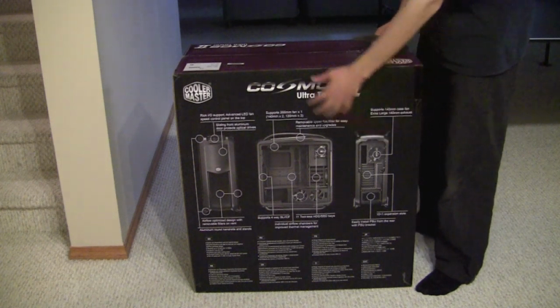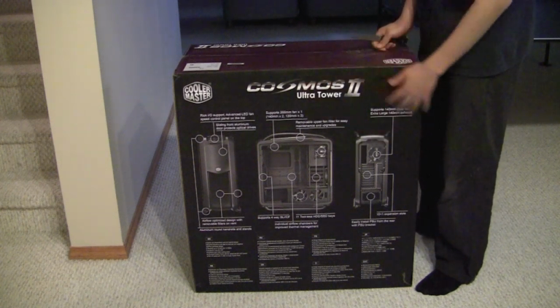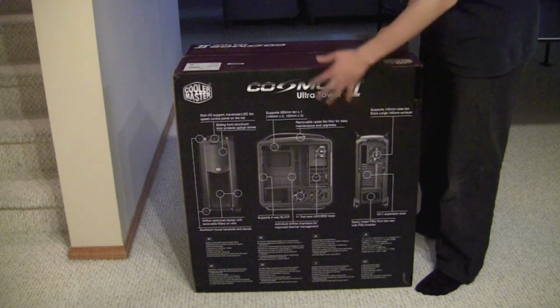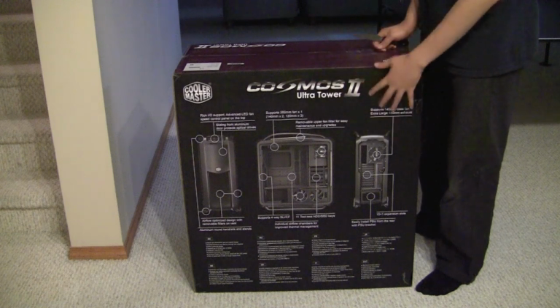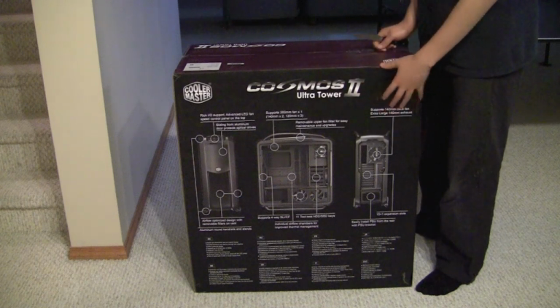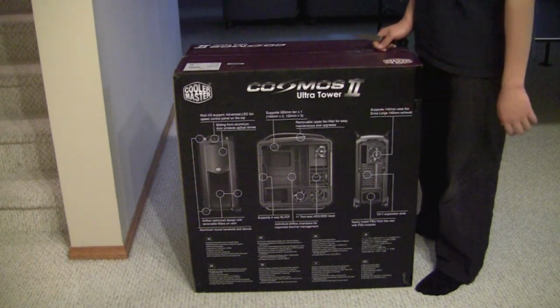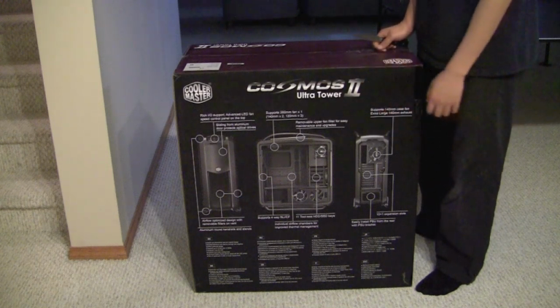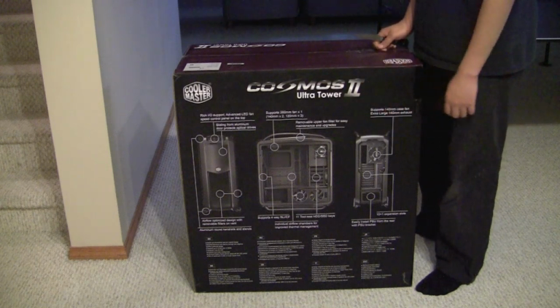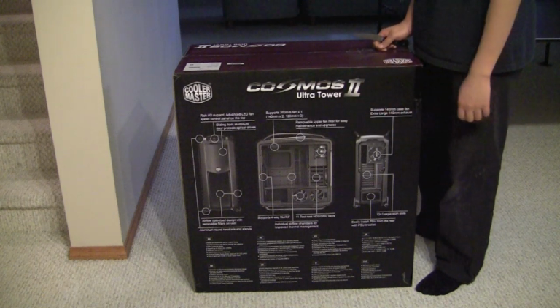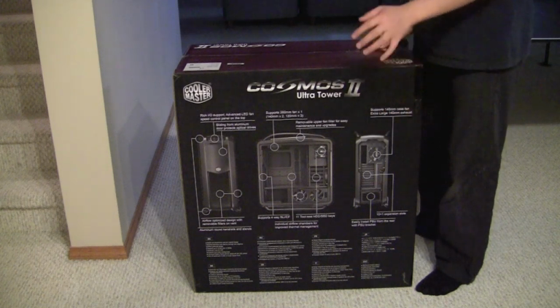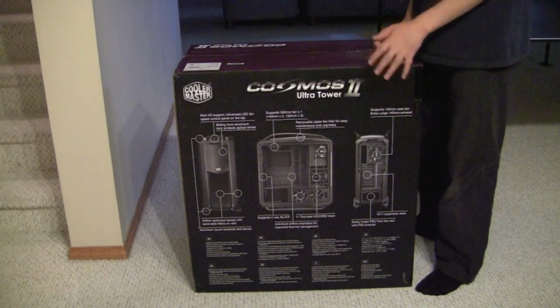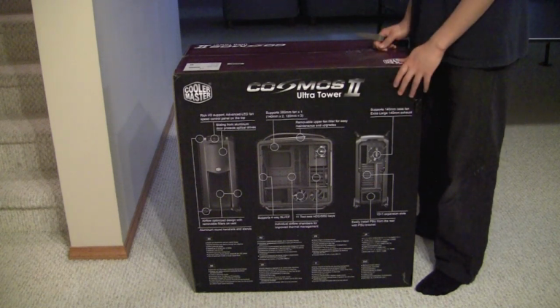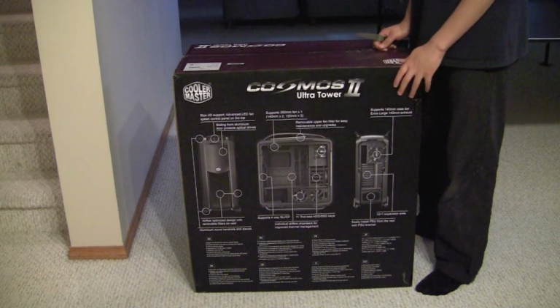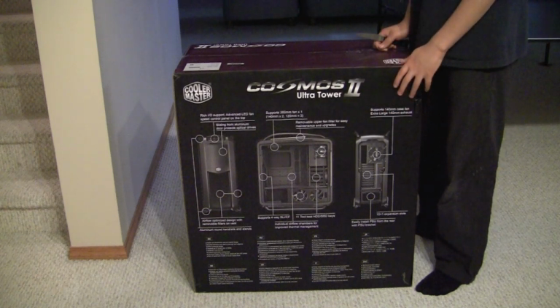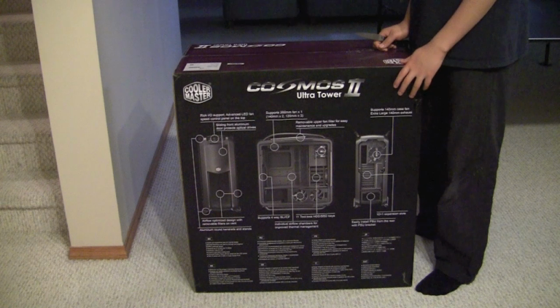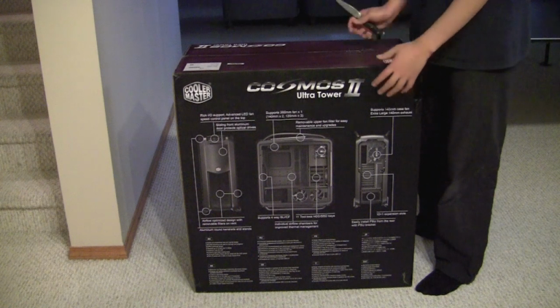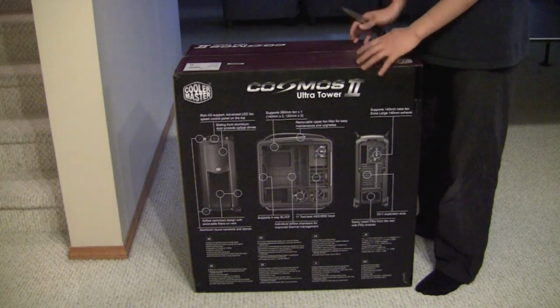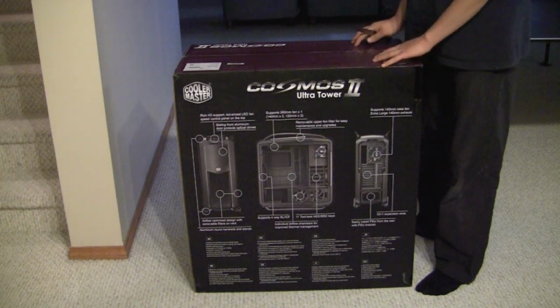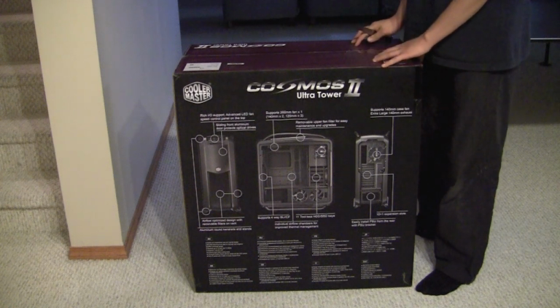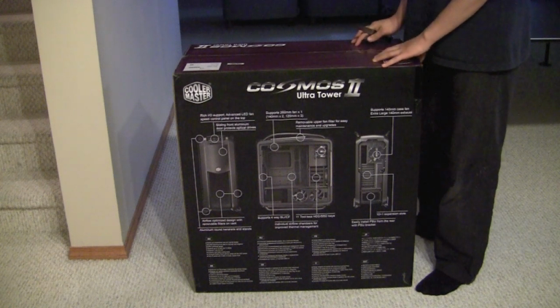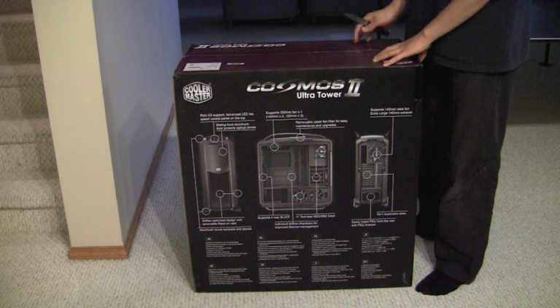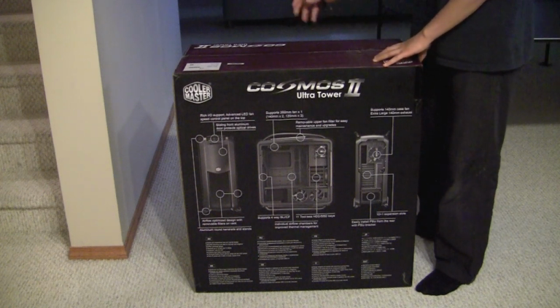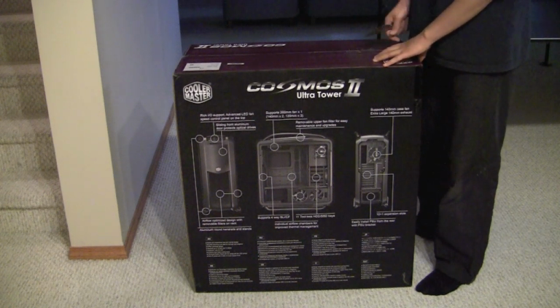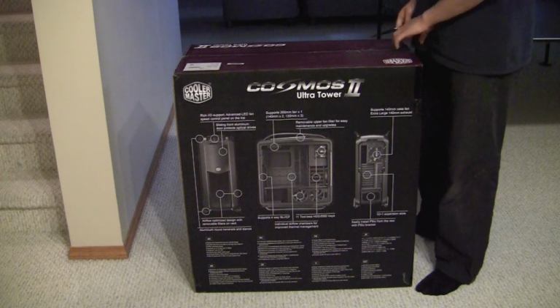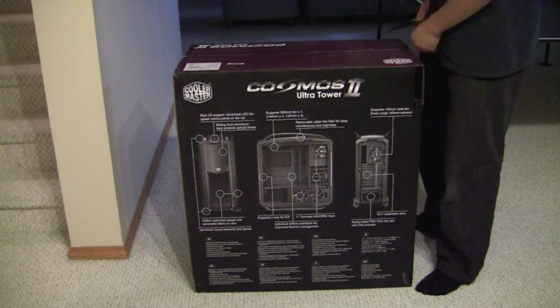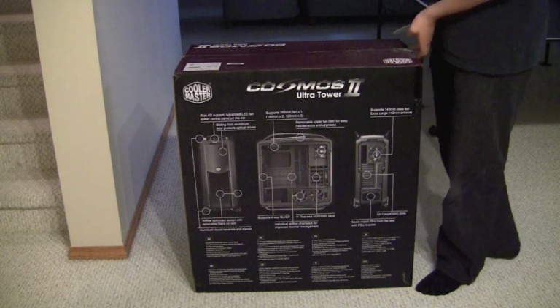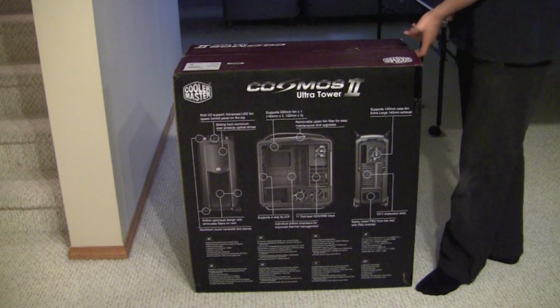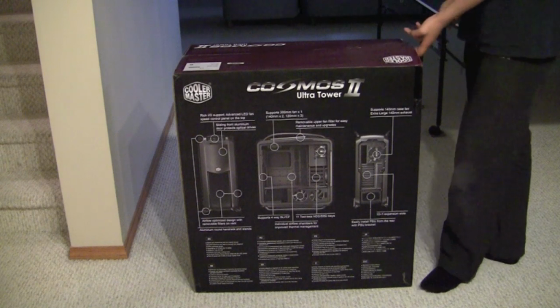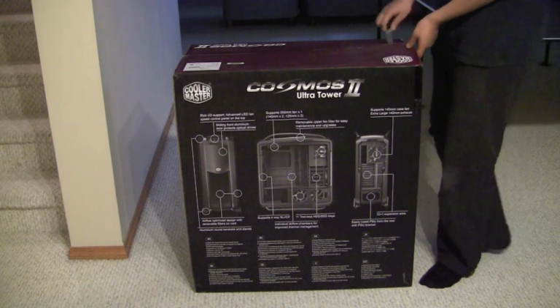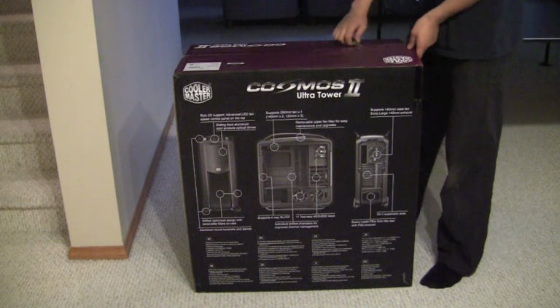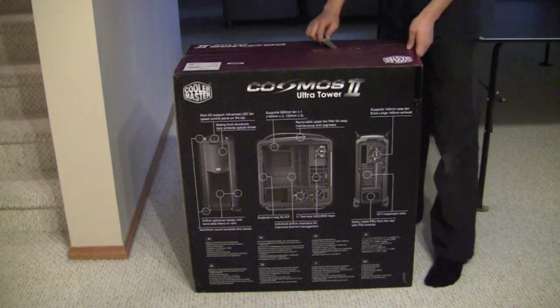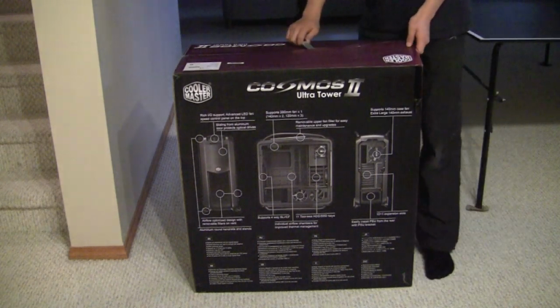All the details are down here on the box covering all the features of the case. I'll go through all that in my video review and also after I do my overview after I open up the box. So let's go ahead and open it — I'm just going to get my knife here.